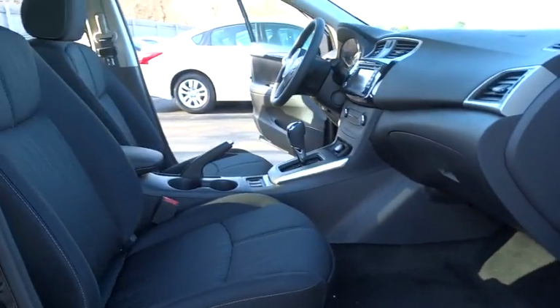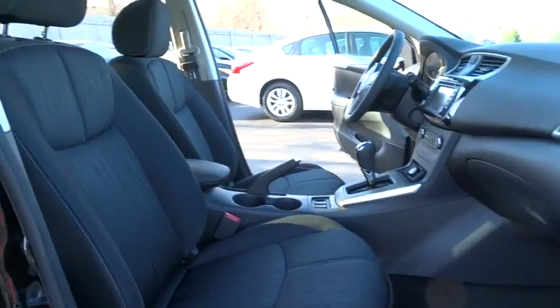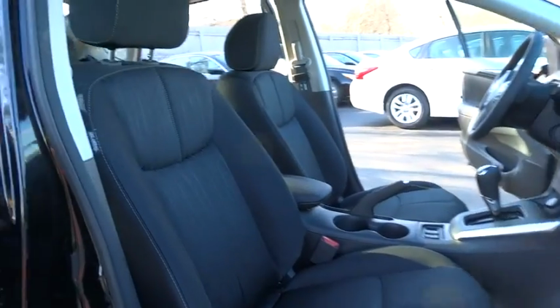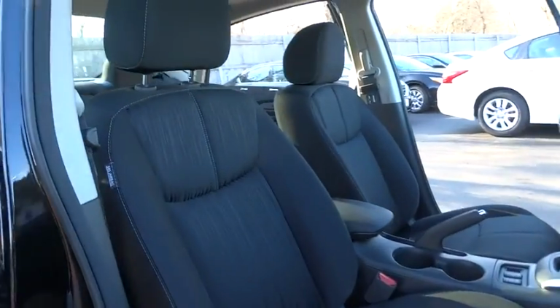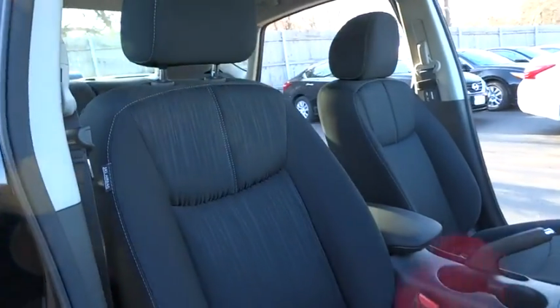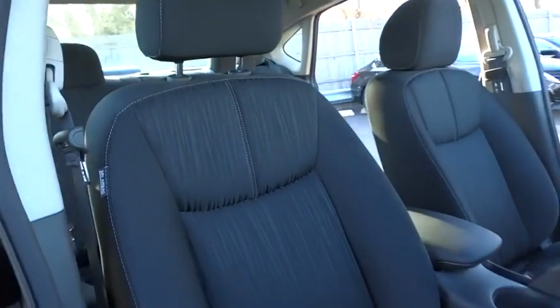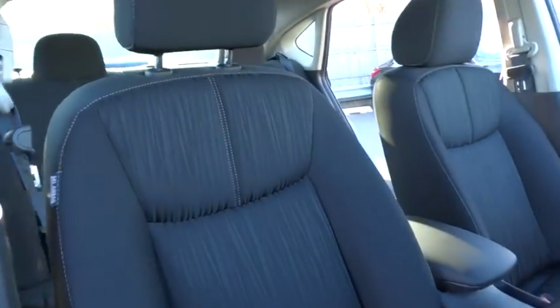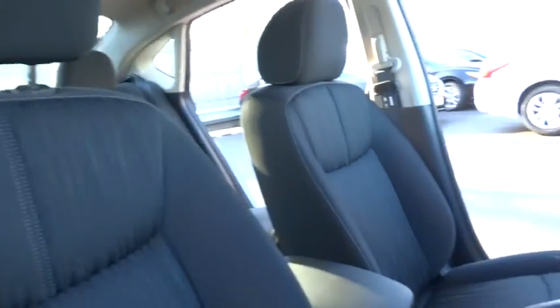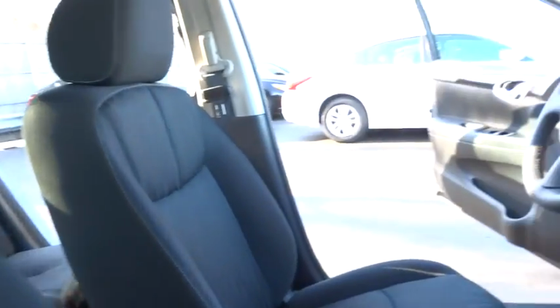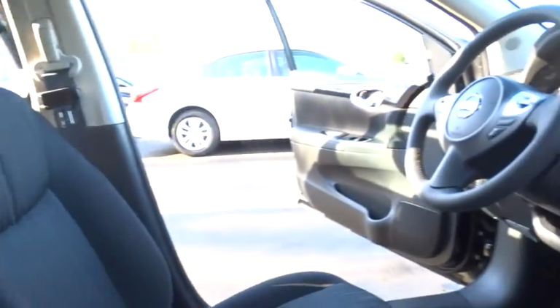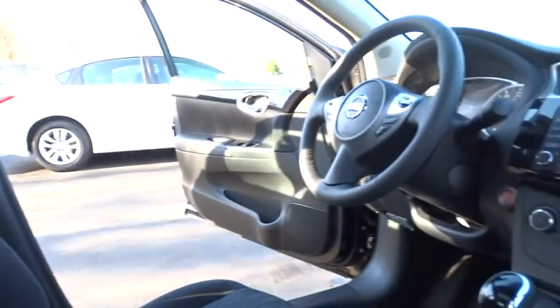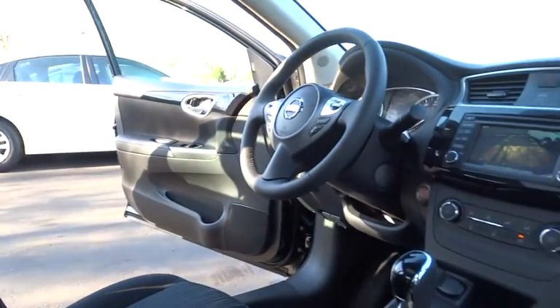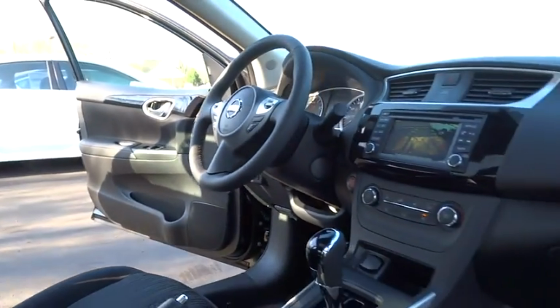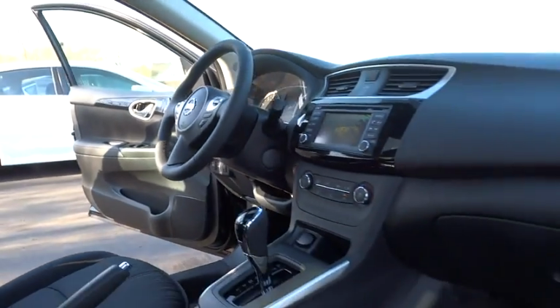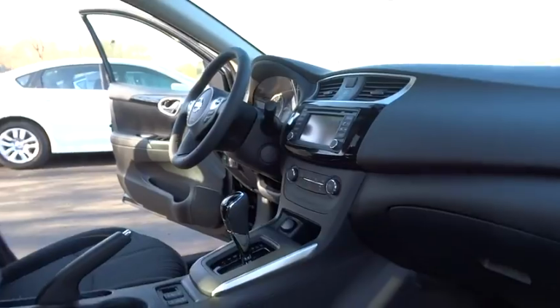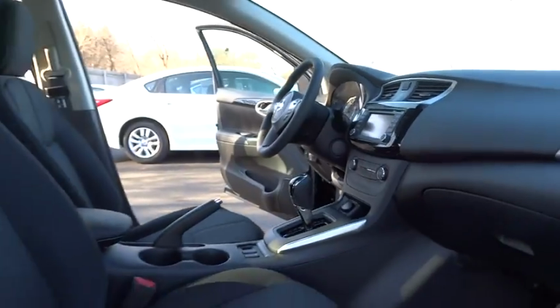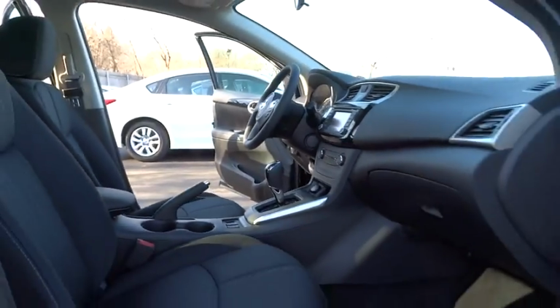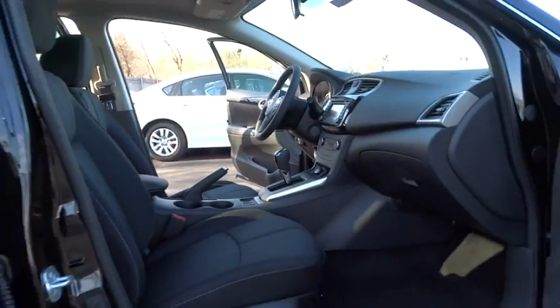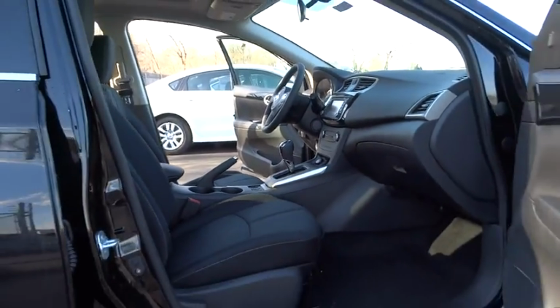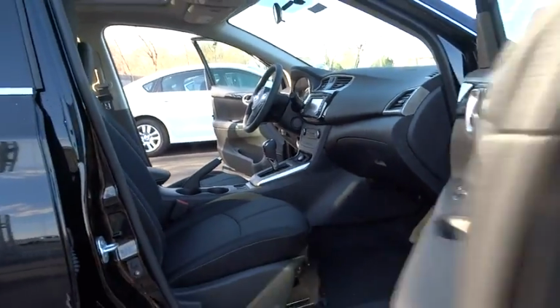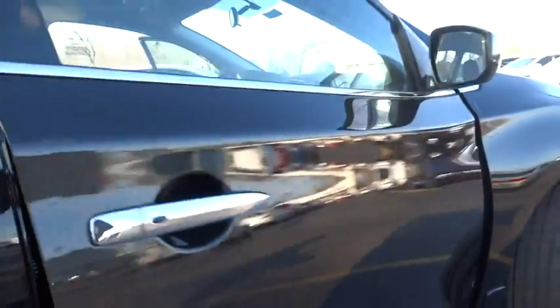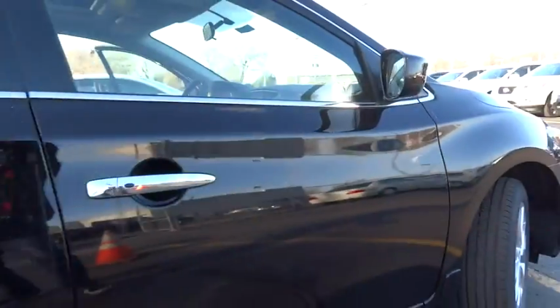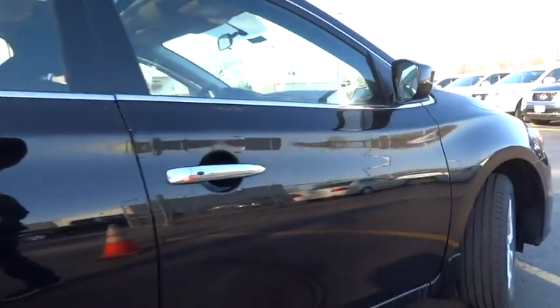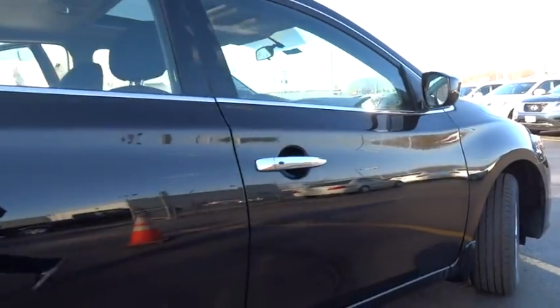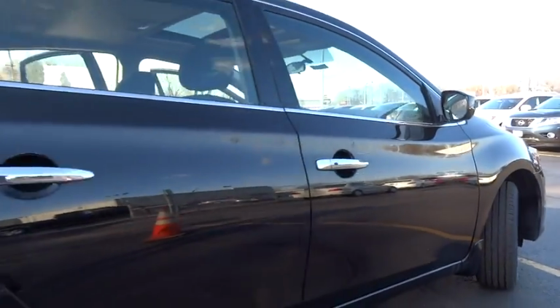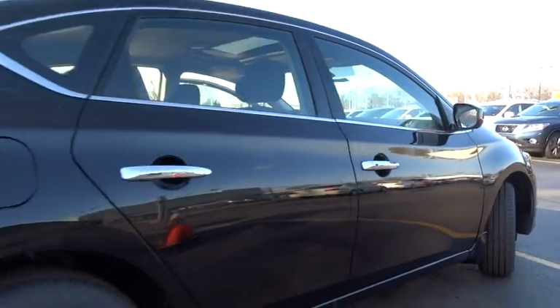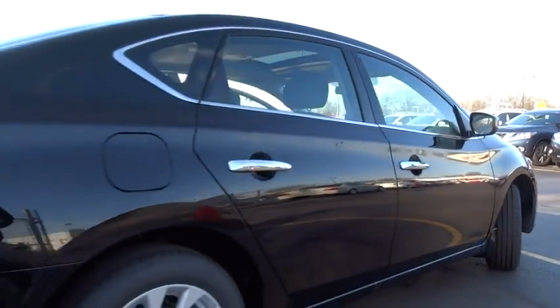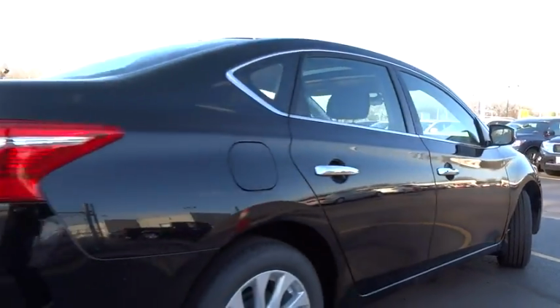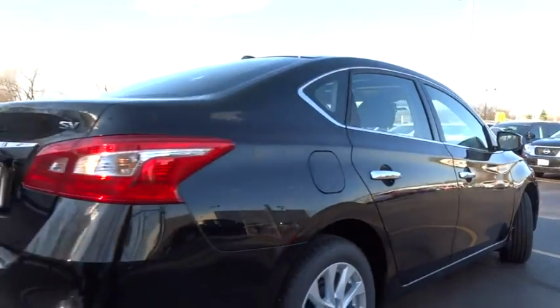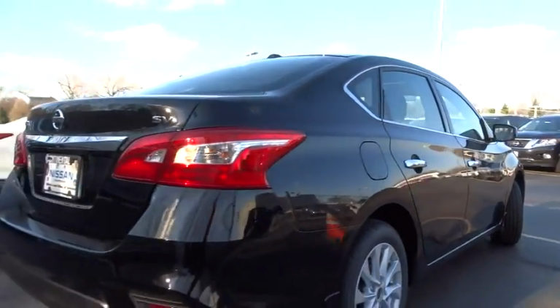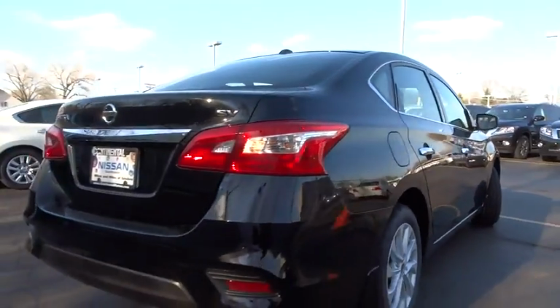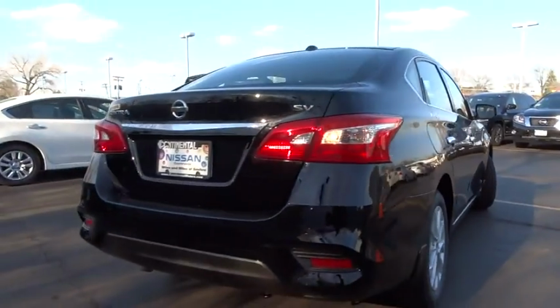Steering wheel audio controls, traction control, stability control, keyless entry, backup camera, anti-lock braking system, Bluetooth, leather-wrapped steering wheel, power steering.